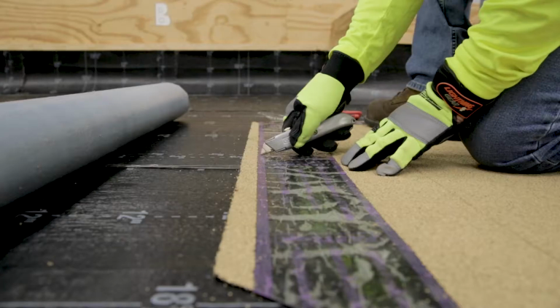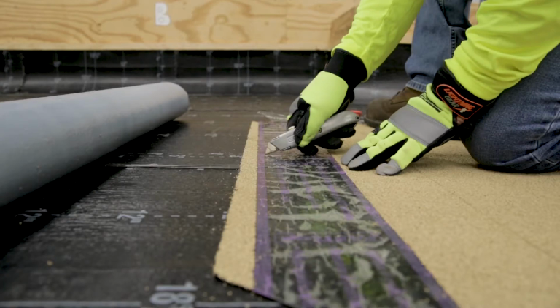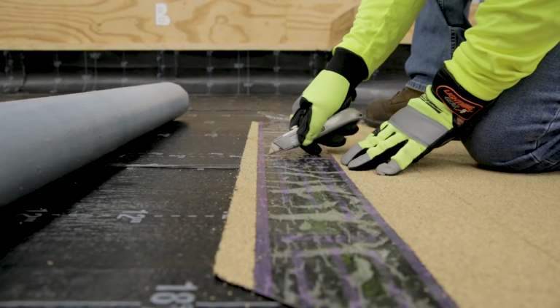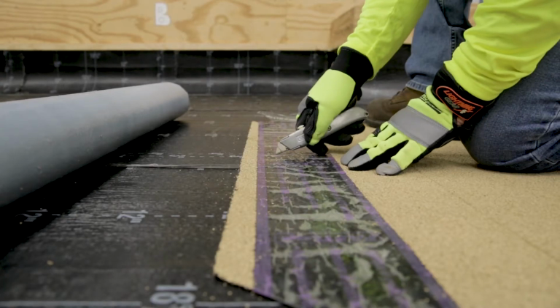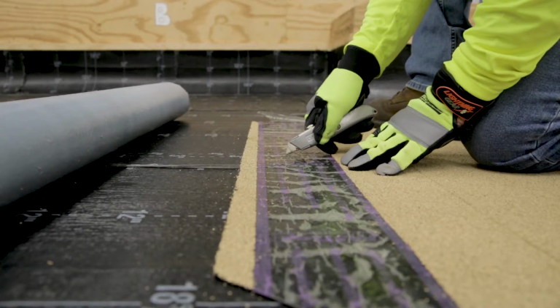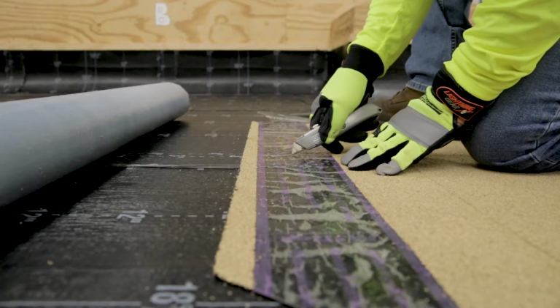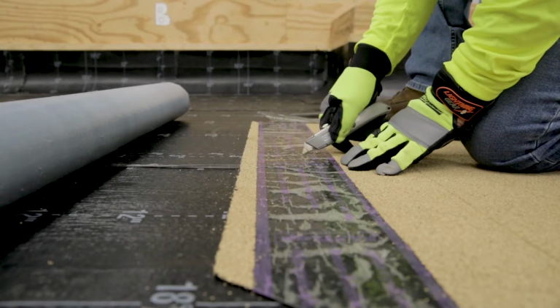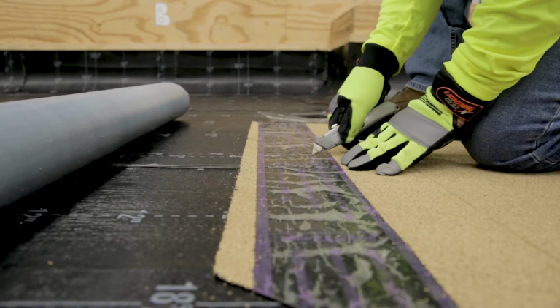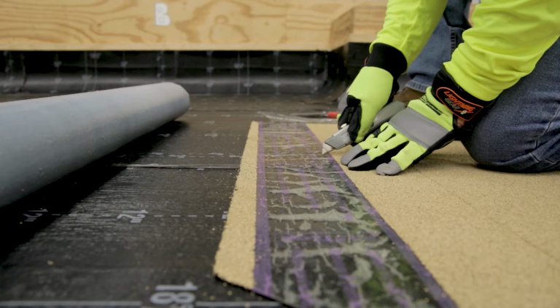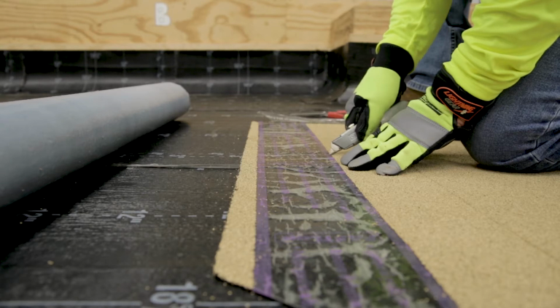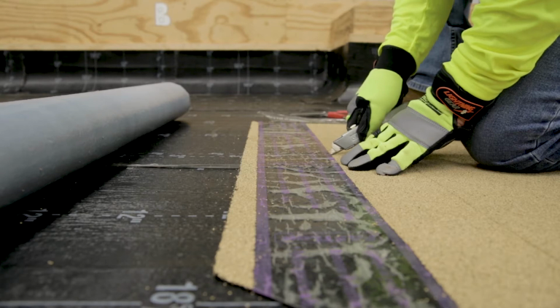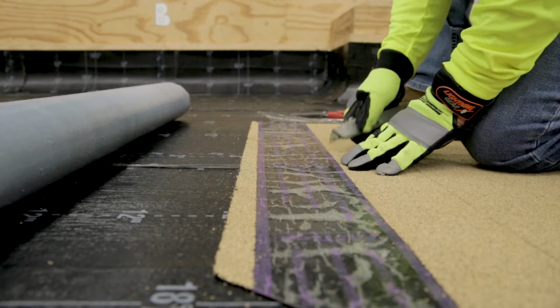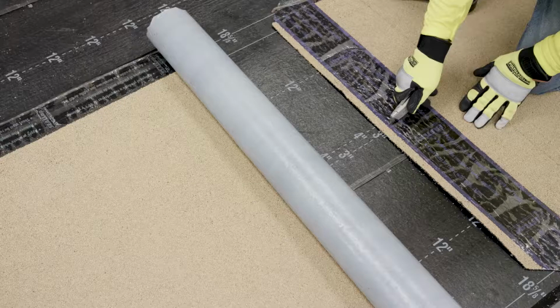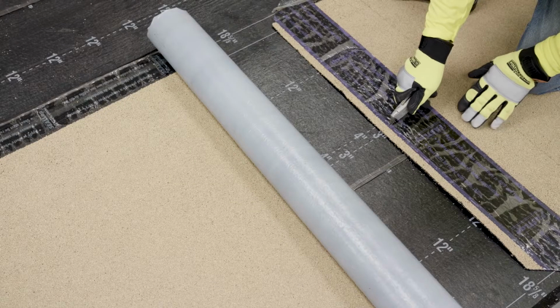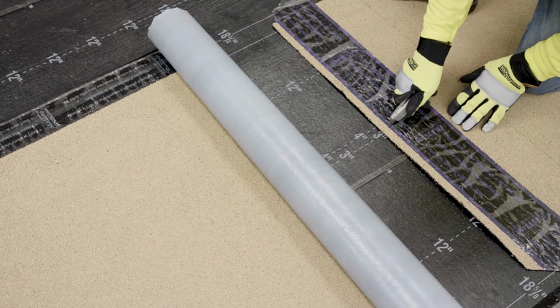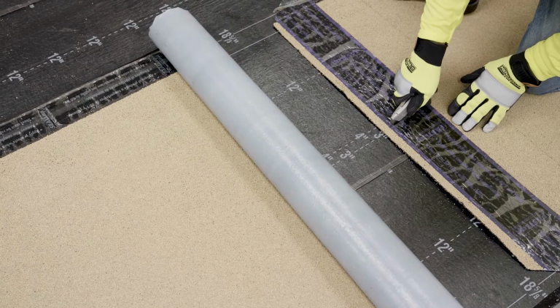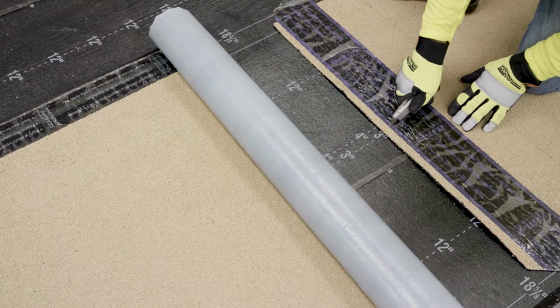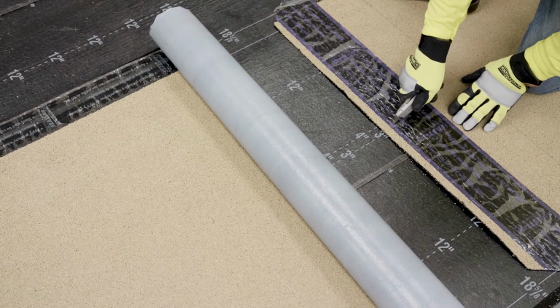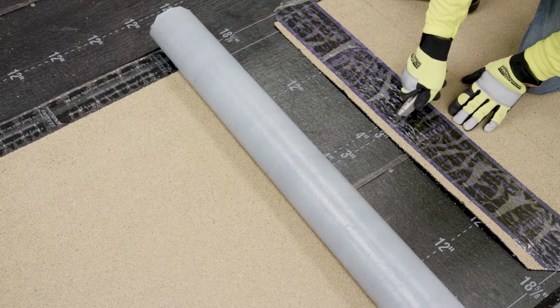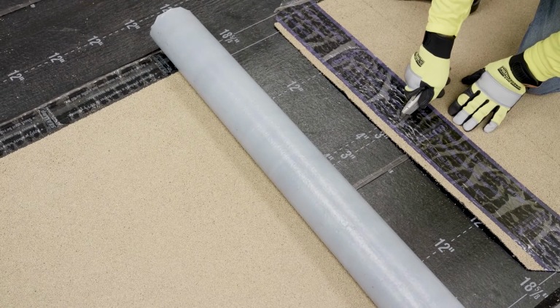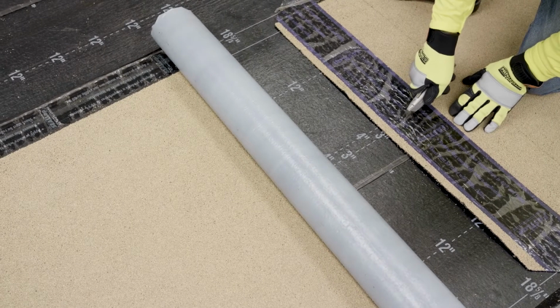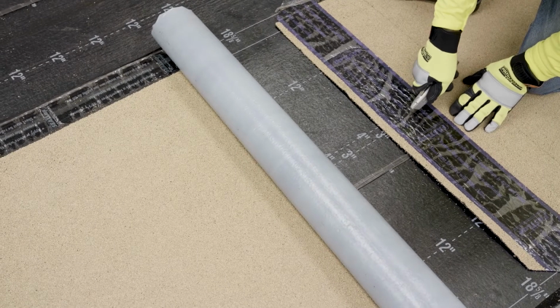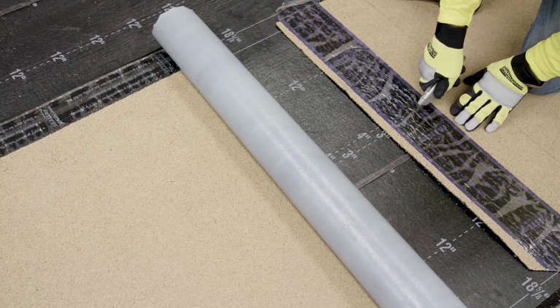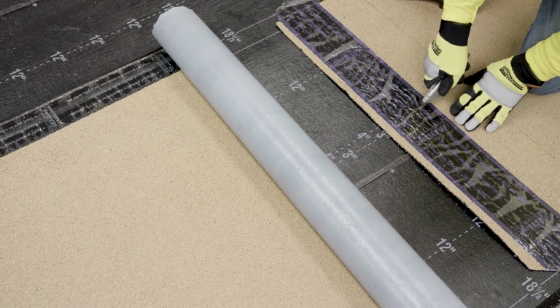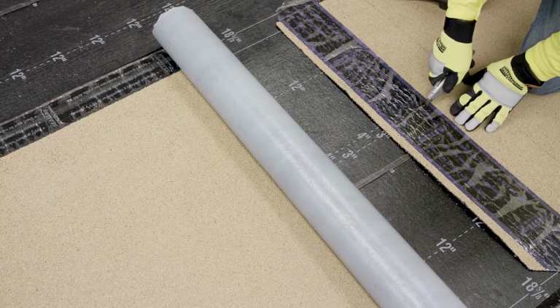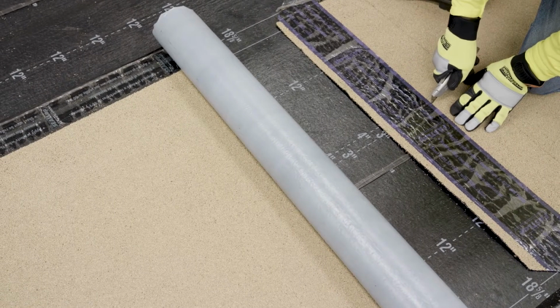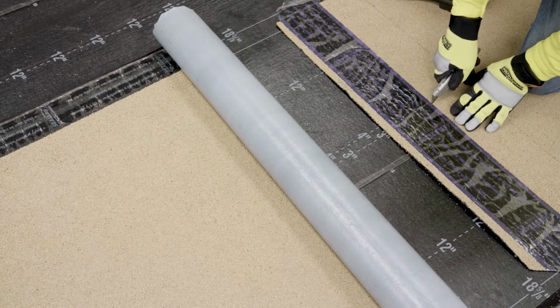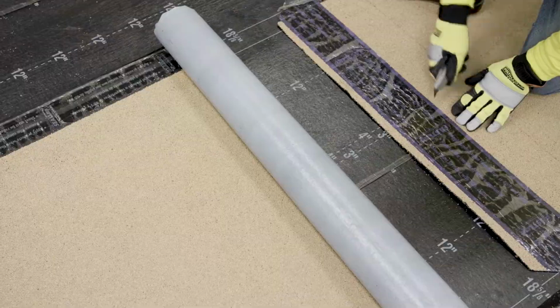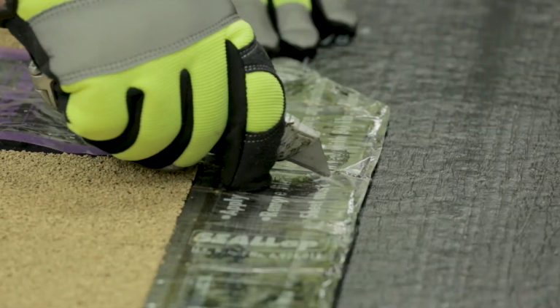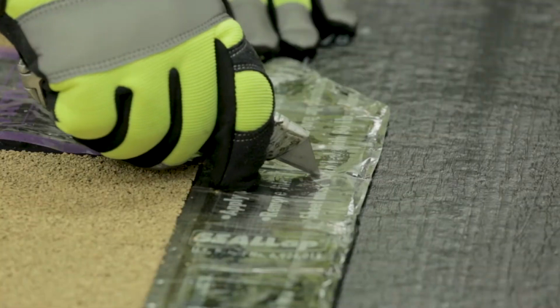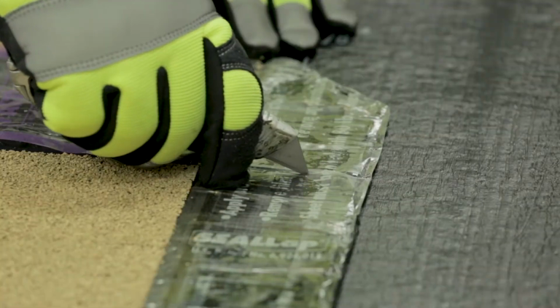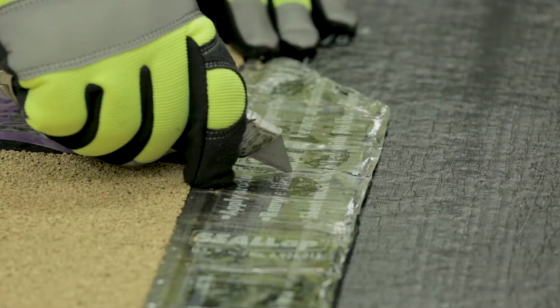Lightly score the release film of the Fast Lap with your straight bladed knife. Do this at the center of the sheet where it lines up with the center of the split release films of the continuing sheet.